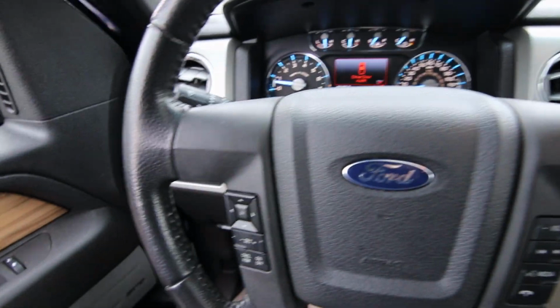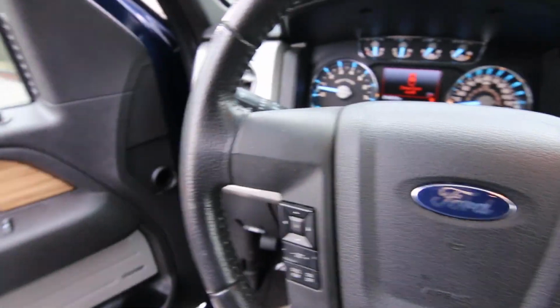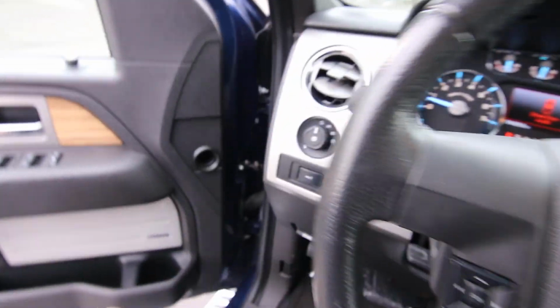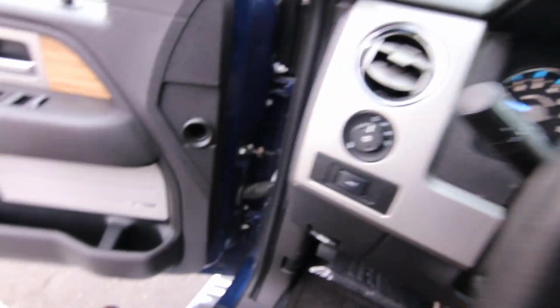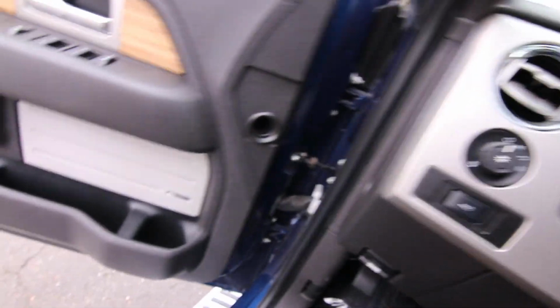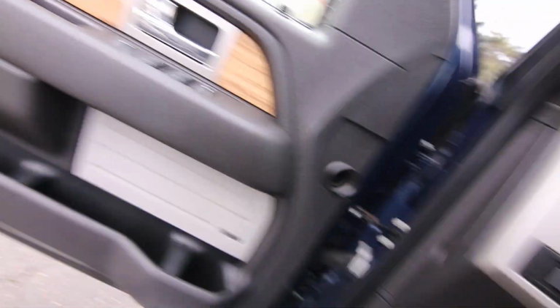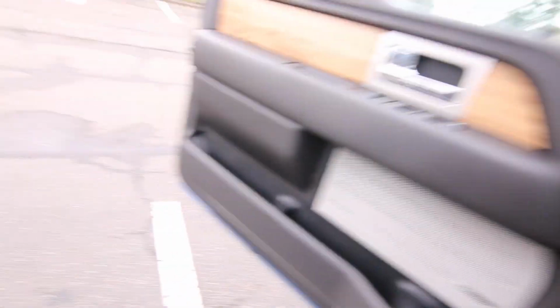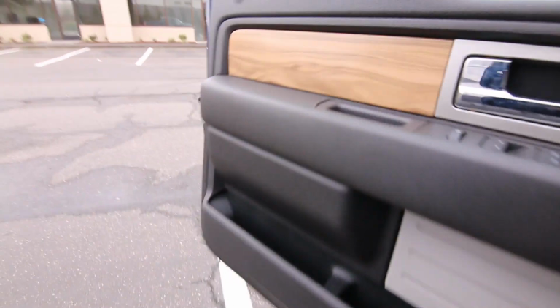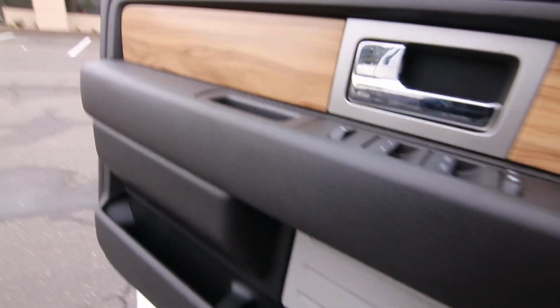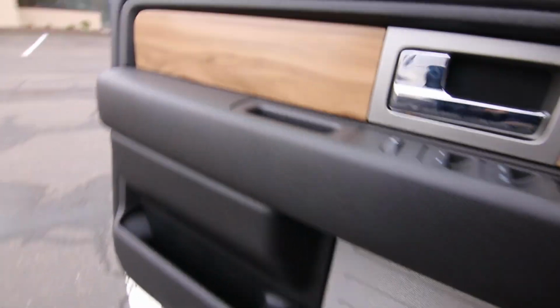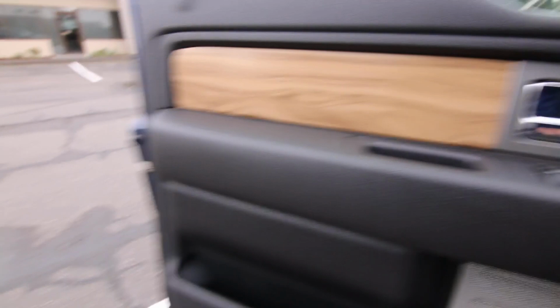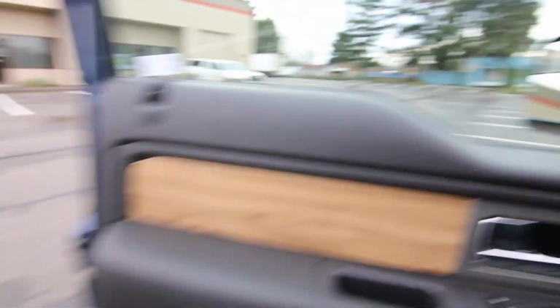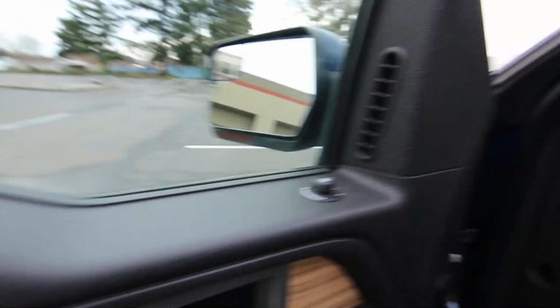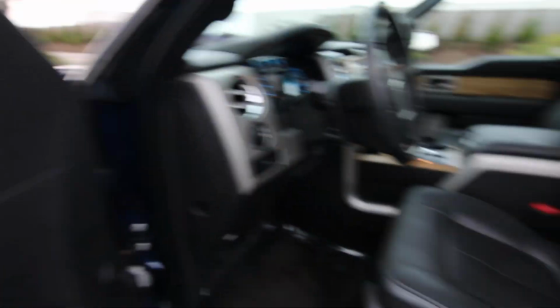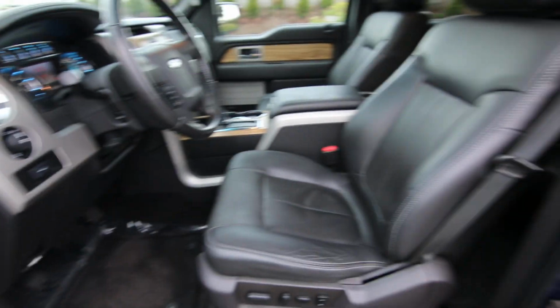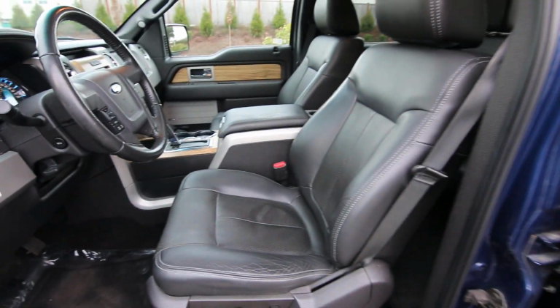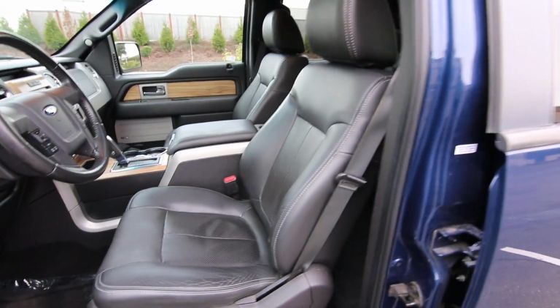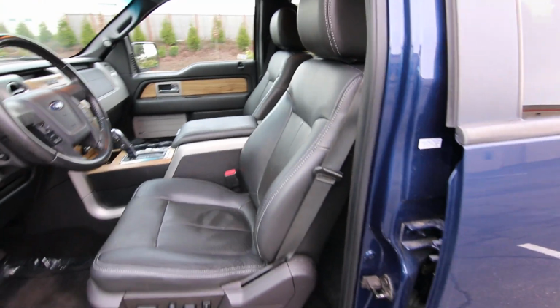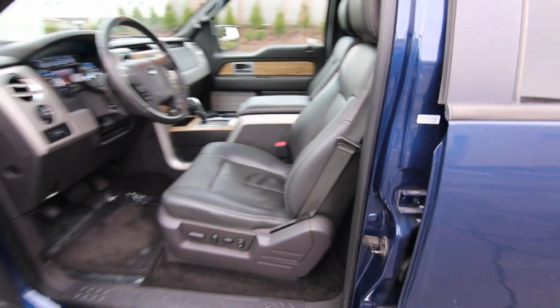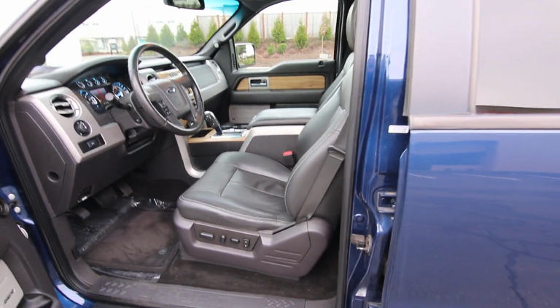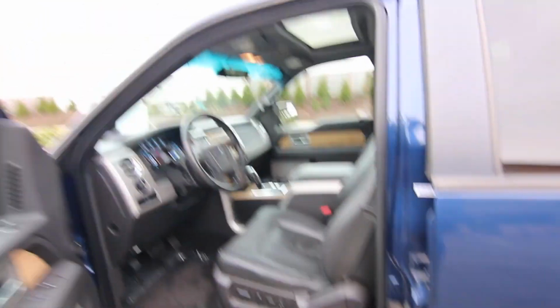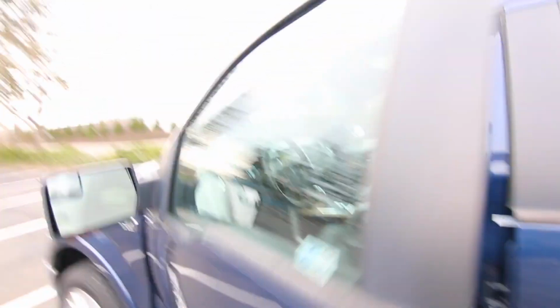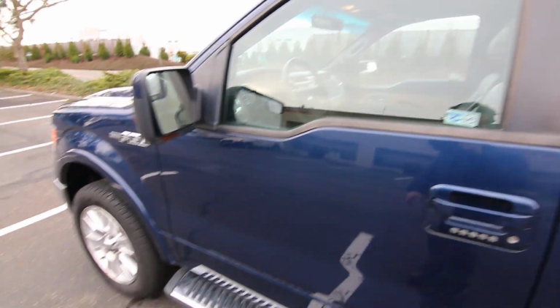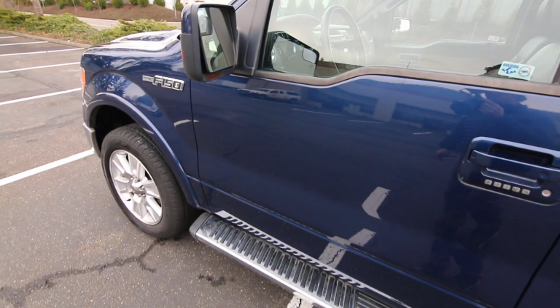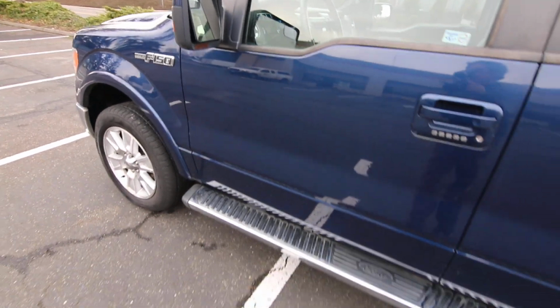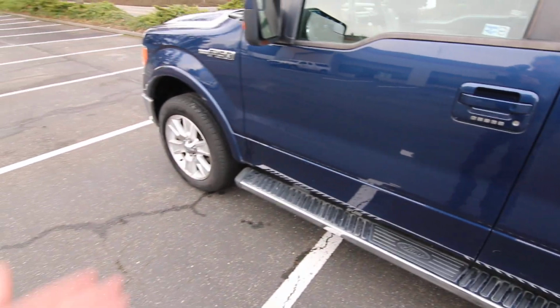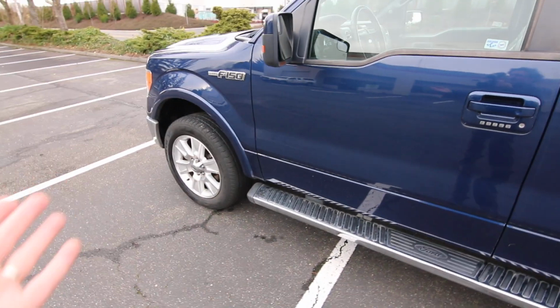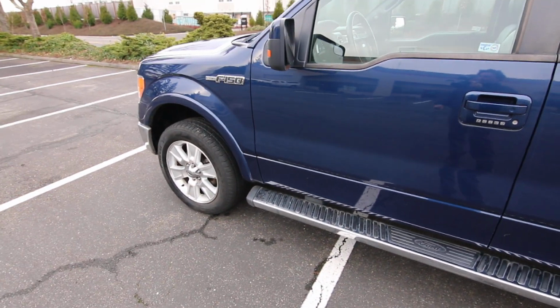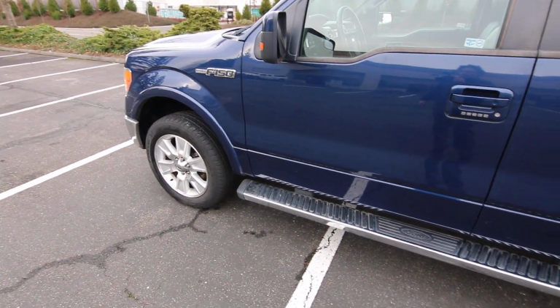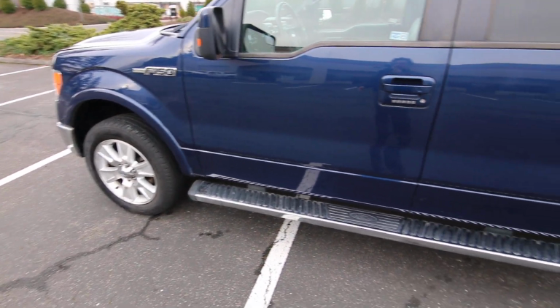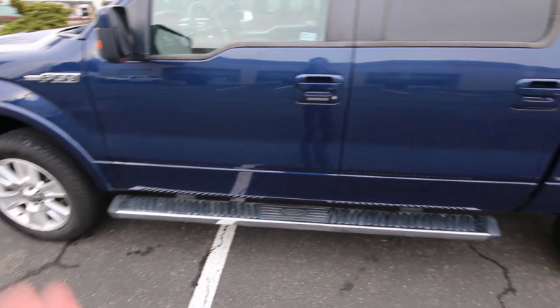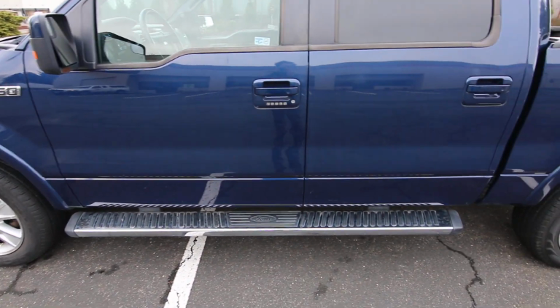It's been serviced and checked by our techs. The brakes are good, the tires are good. It's been cleaned and is just ready for a new home. Really nice color combination too — blue on black leather. With the Lariat you get these nice upgraded wheels, and this one has side steps.